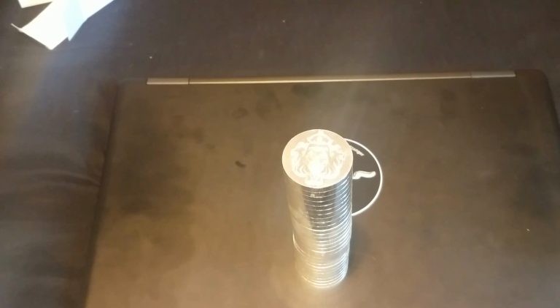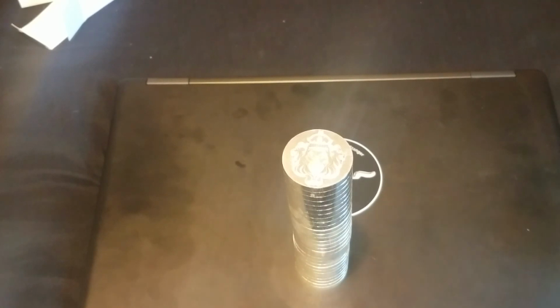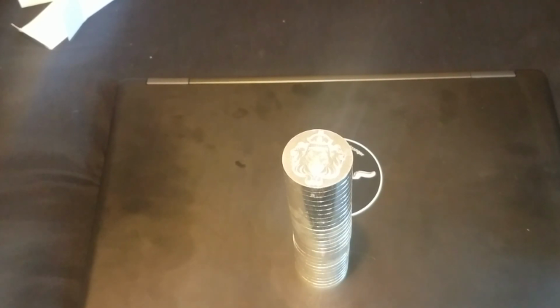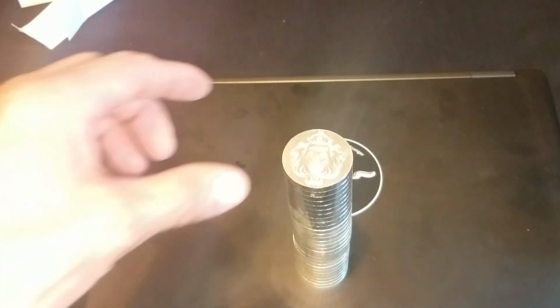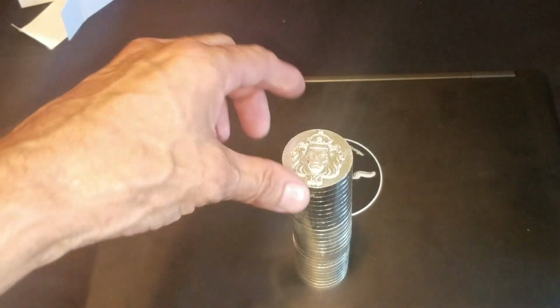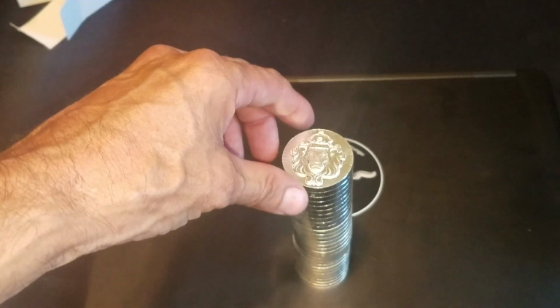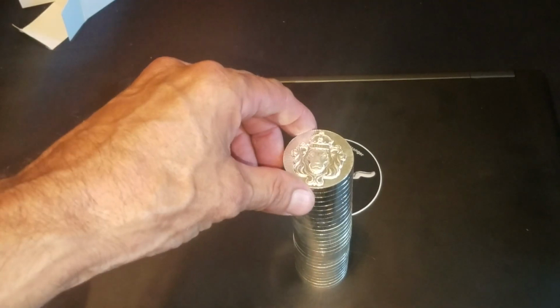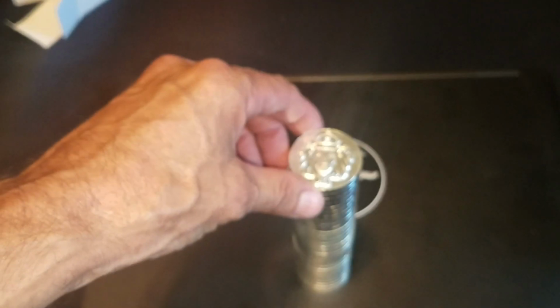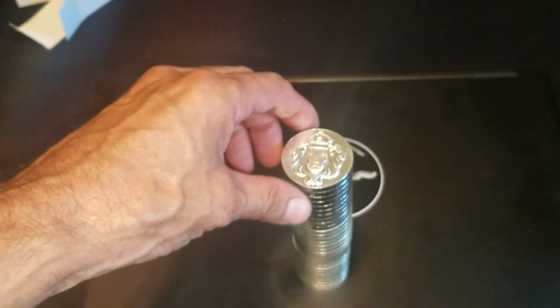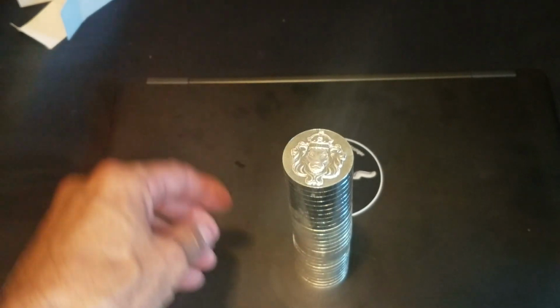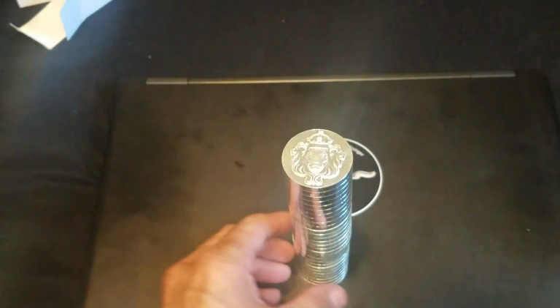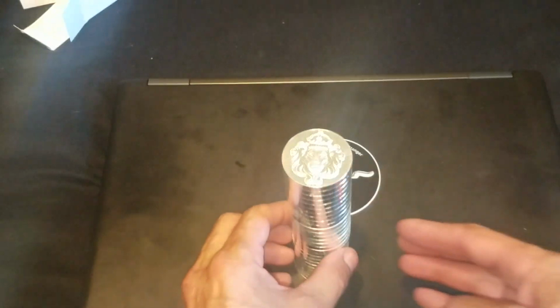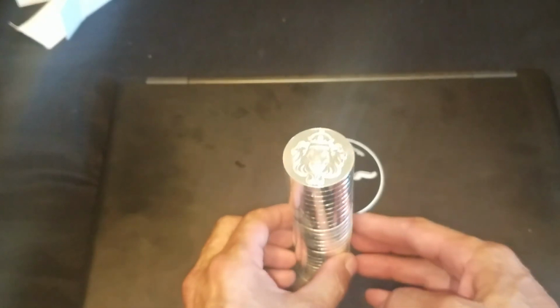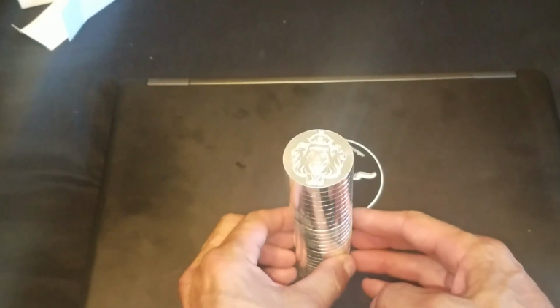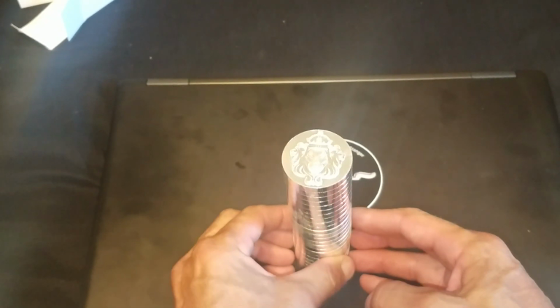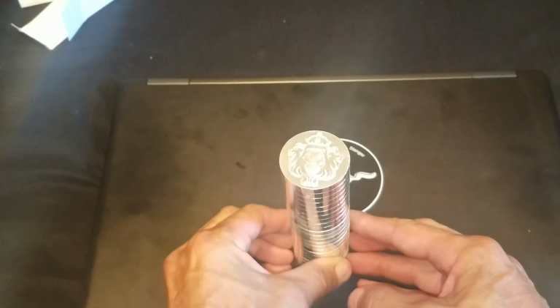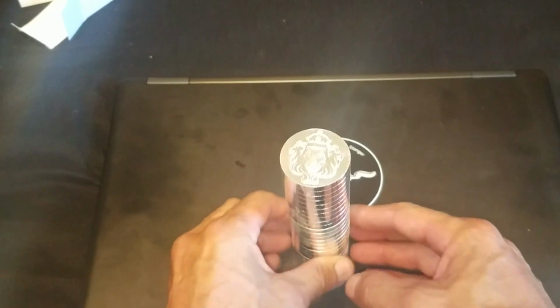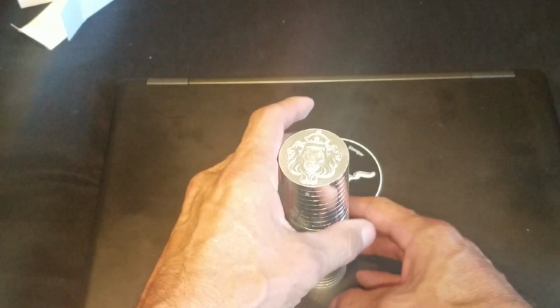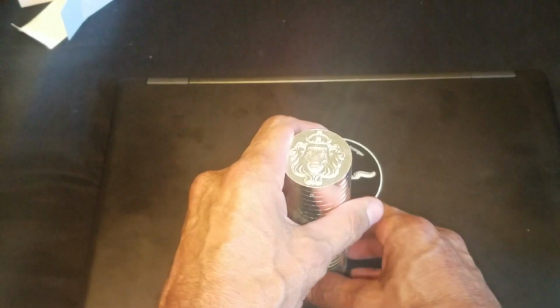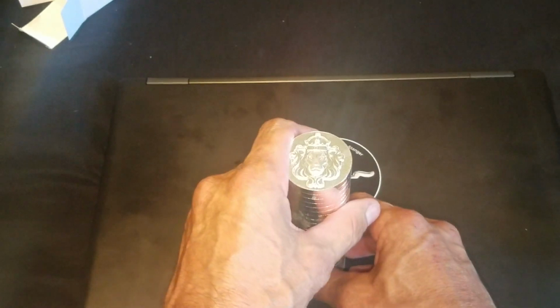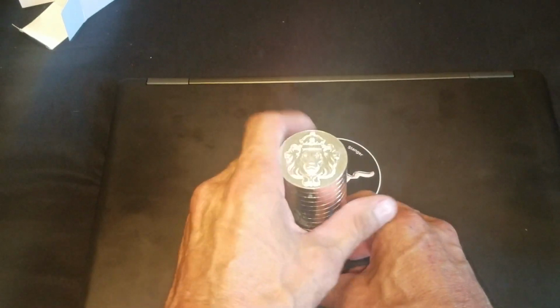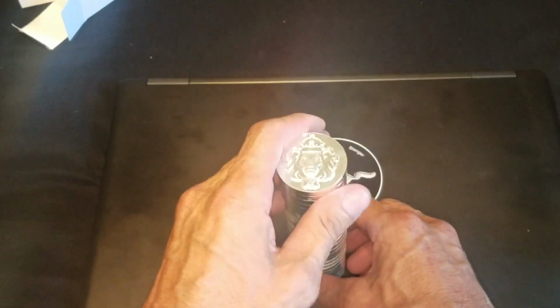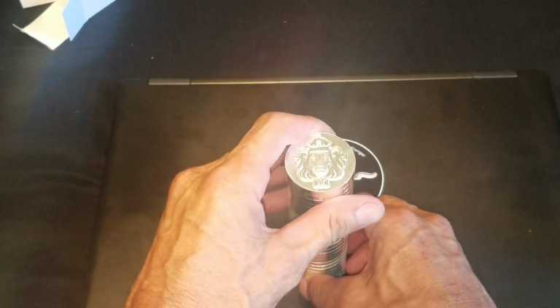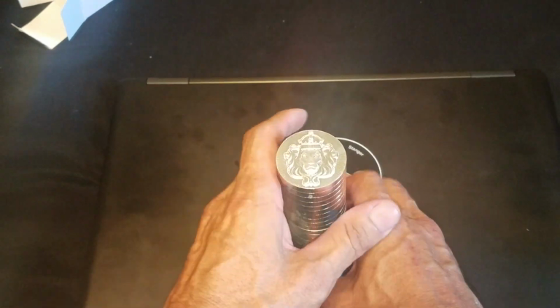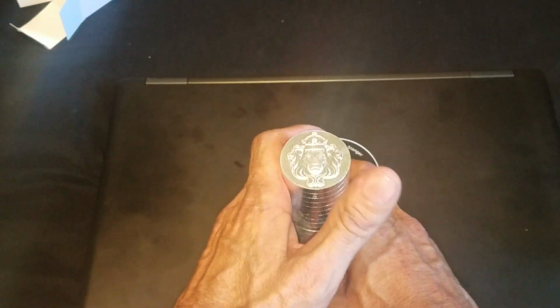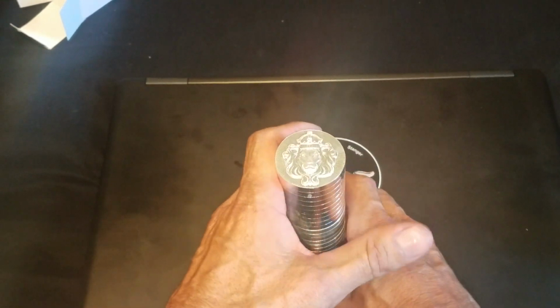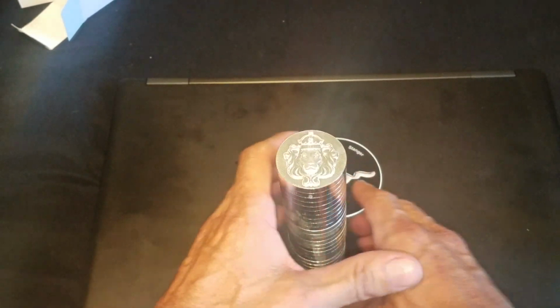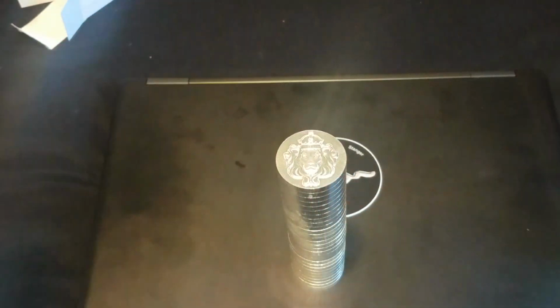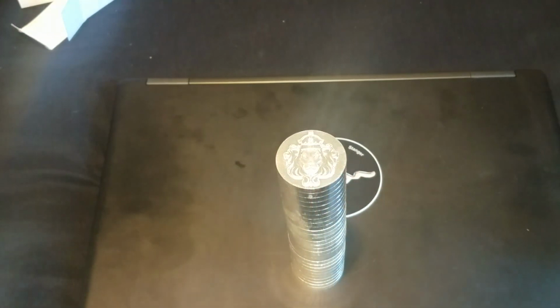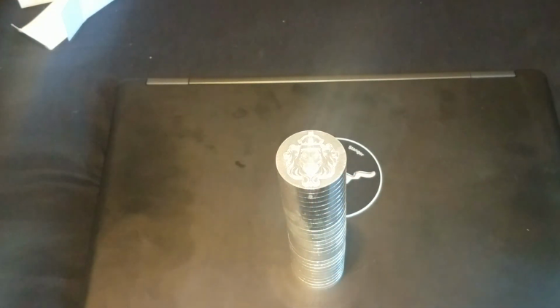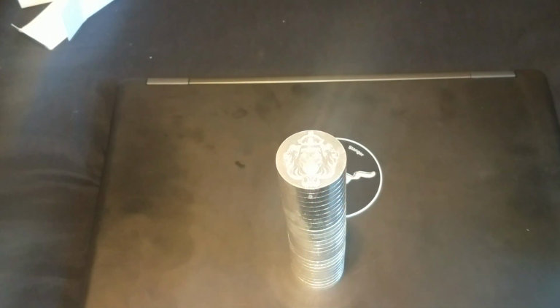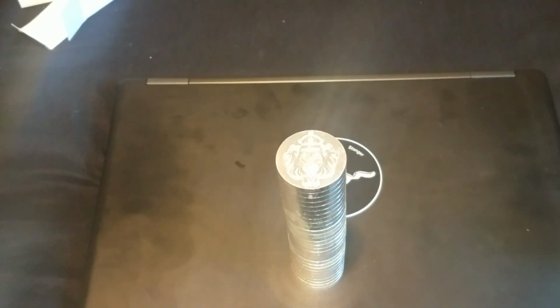So definitely pretty cool. I think I'm gonna keep going — see how many of these bad boys I can get. Just keep stacking them higher and higher, see what happens.